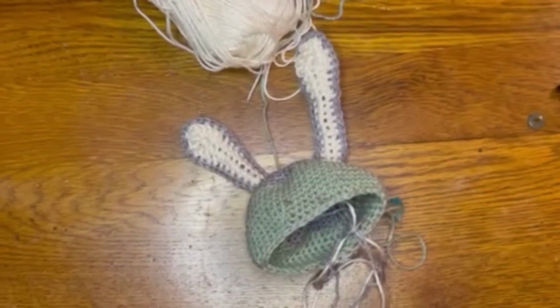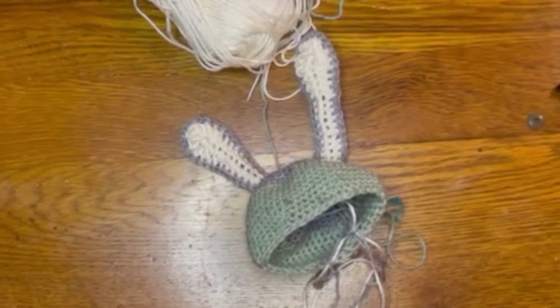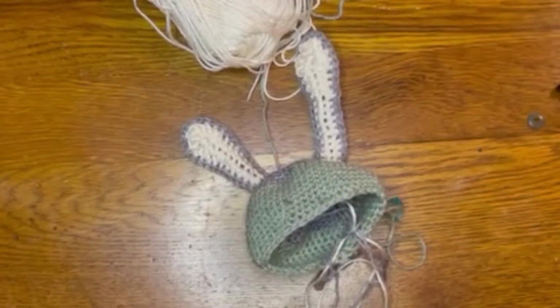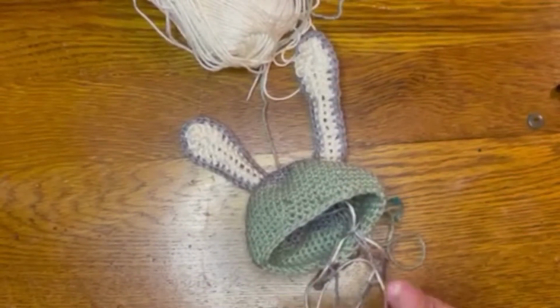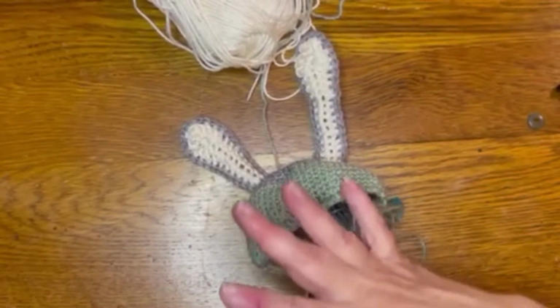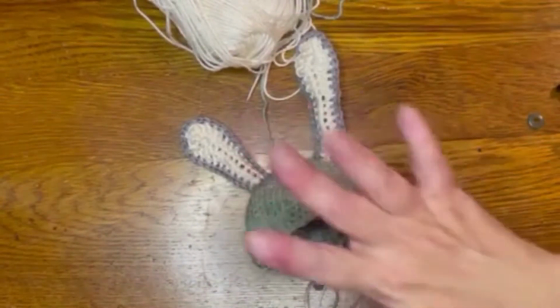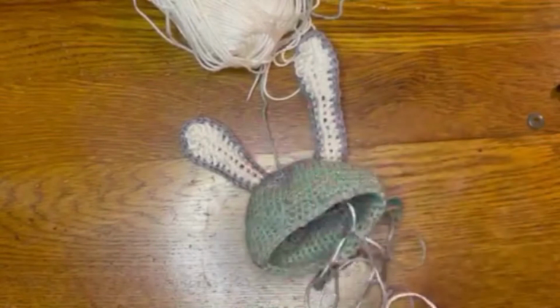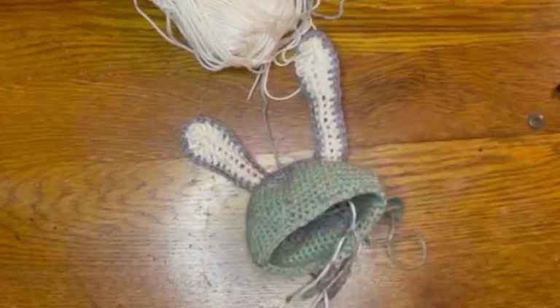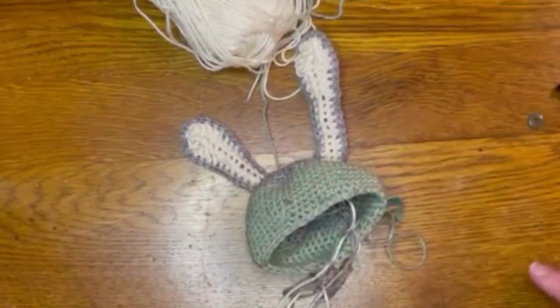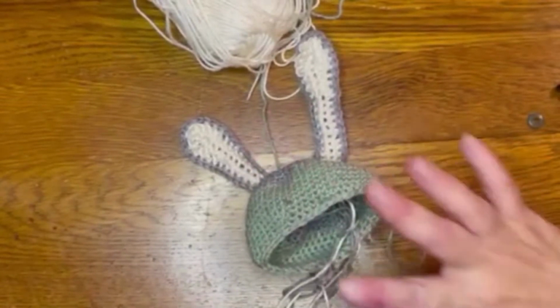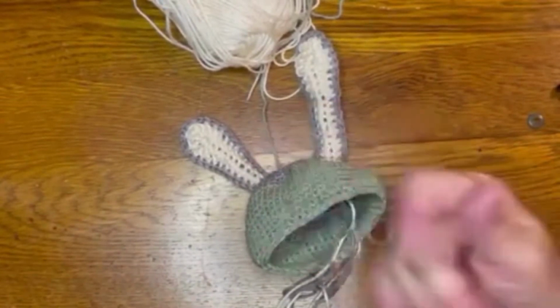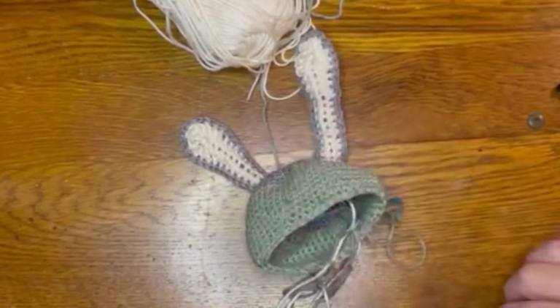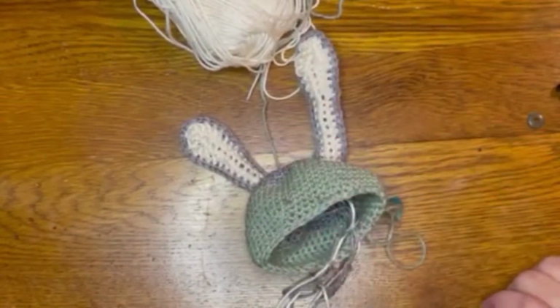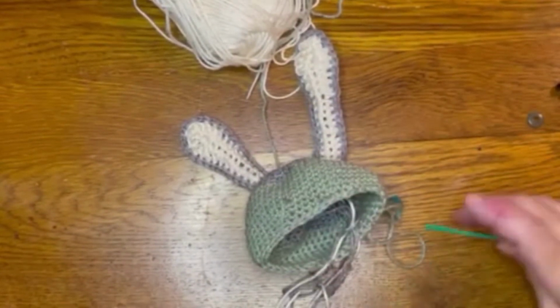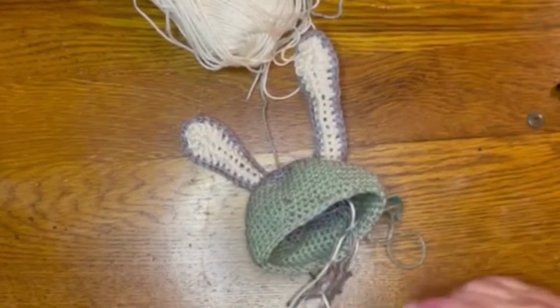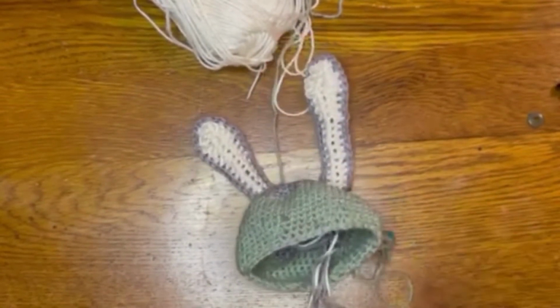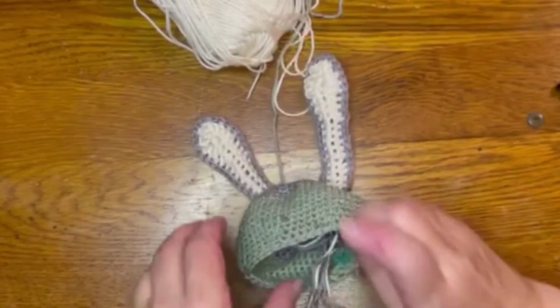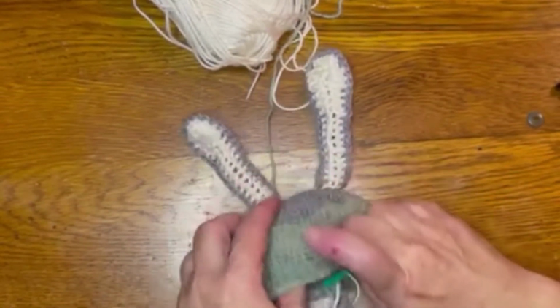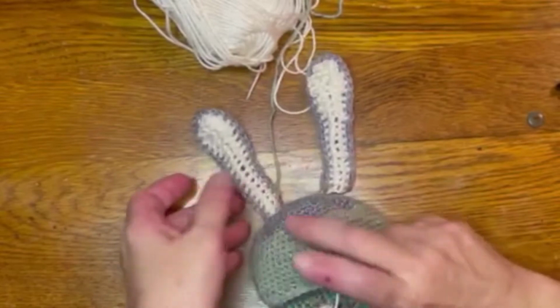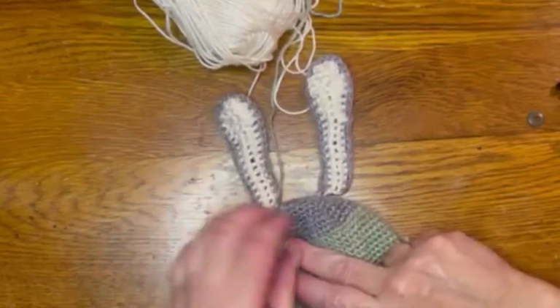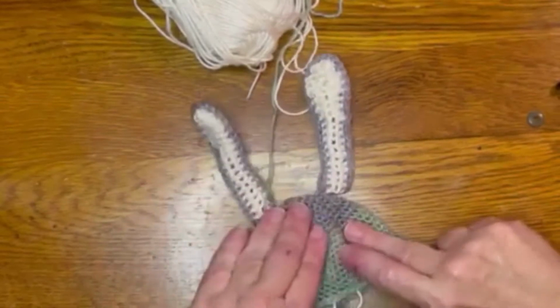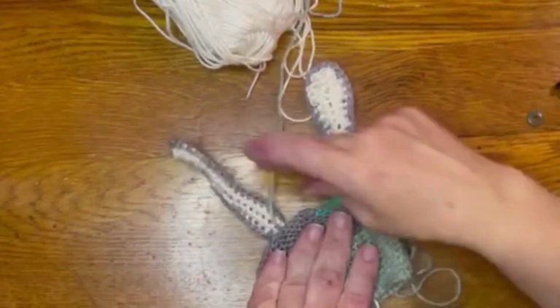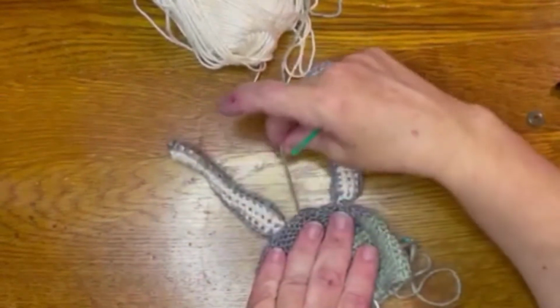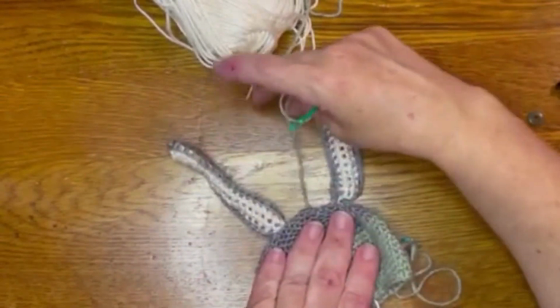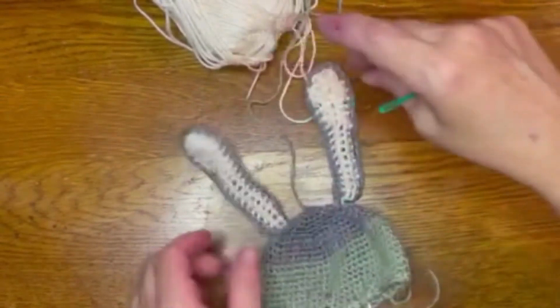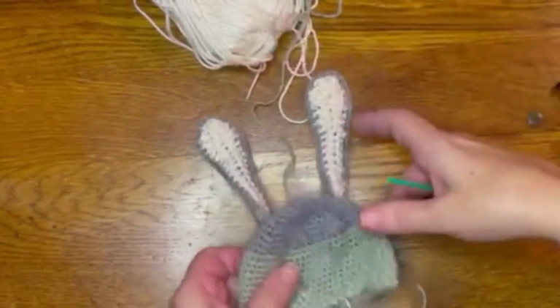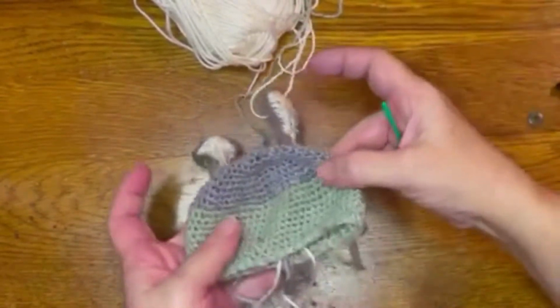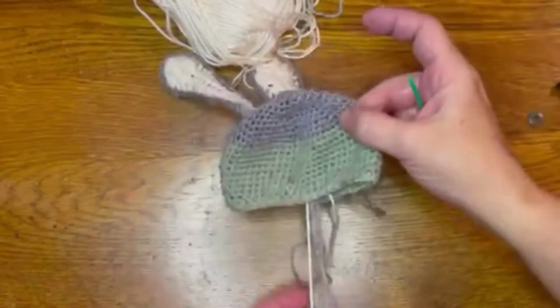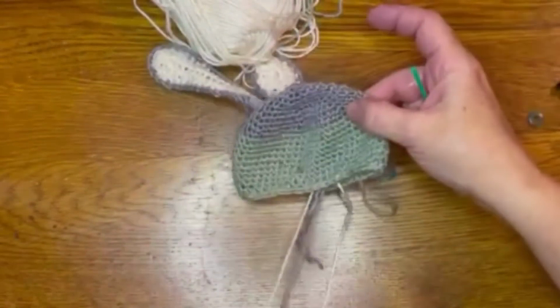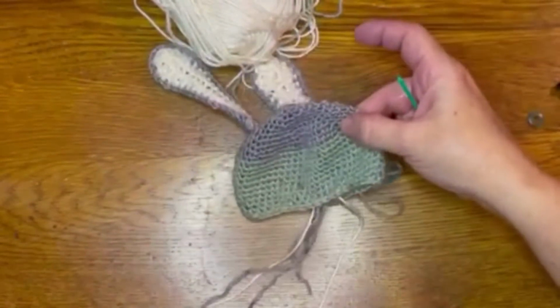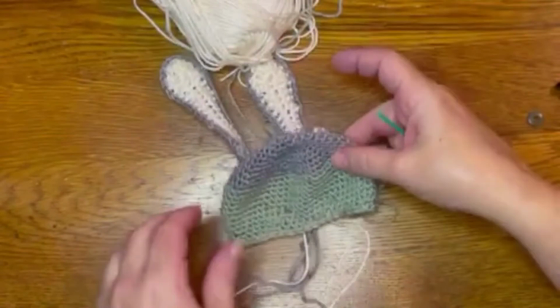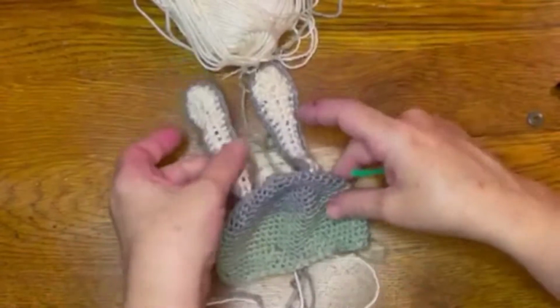That might have been just a second for you, but it's been a week for me and I've had a finger injury. I had a little run-in with a feral cat, but I am going to do my best to sew this in, so I might have some difficulty here.